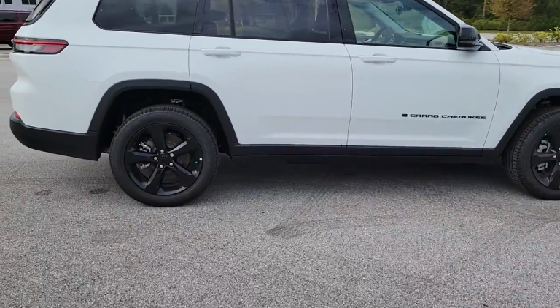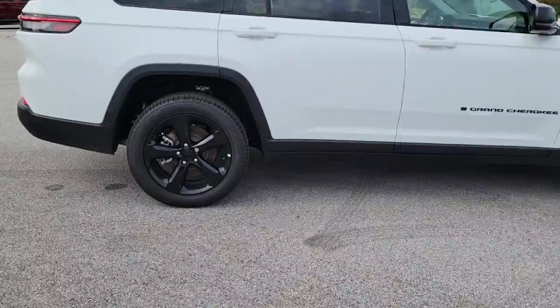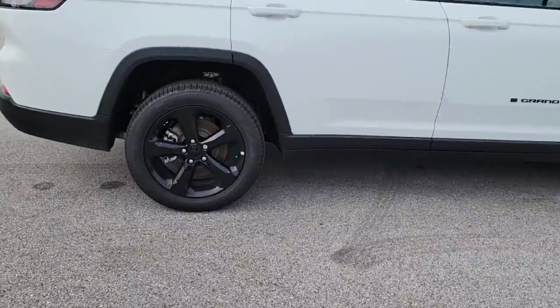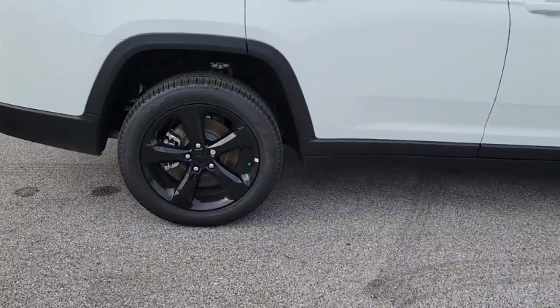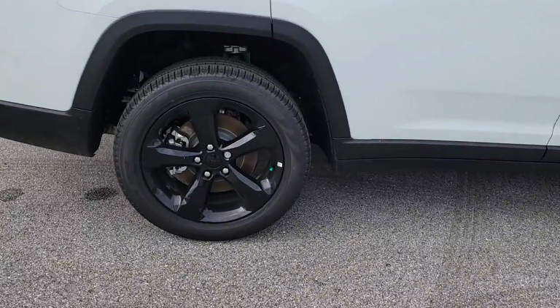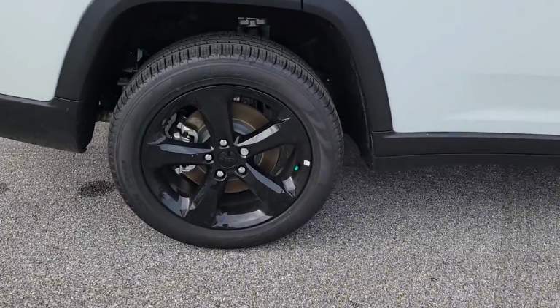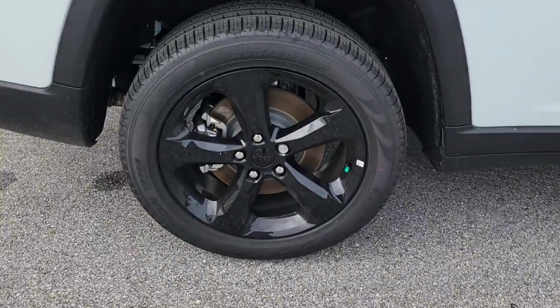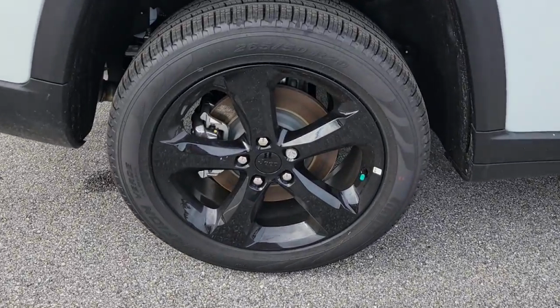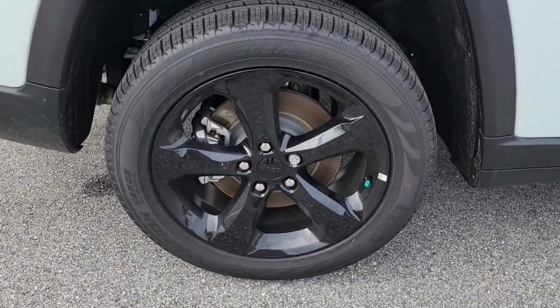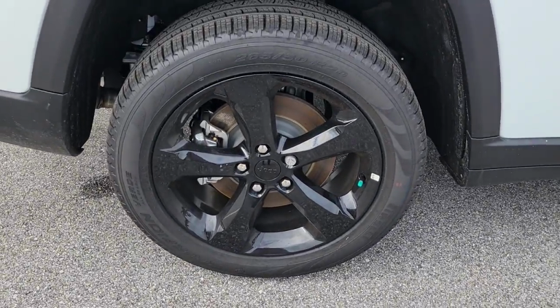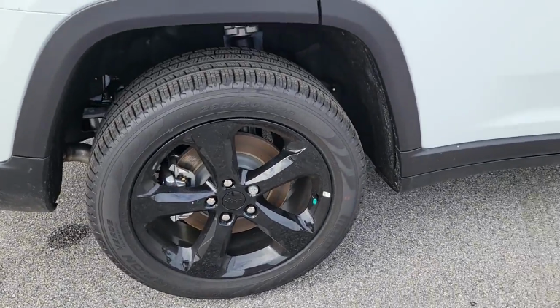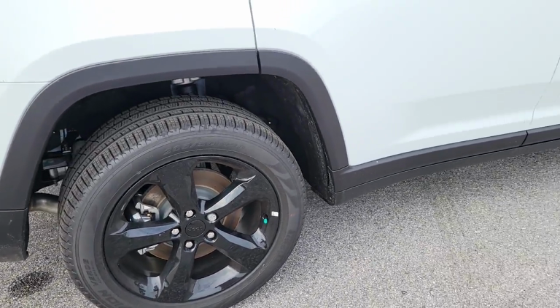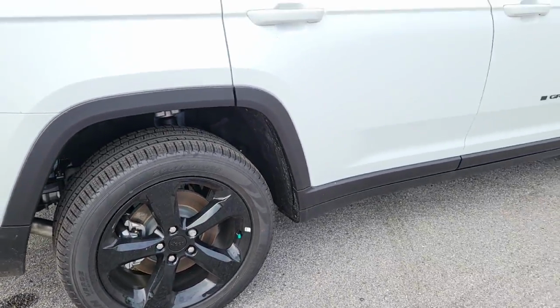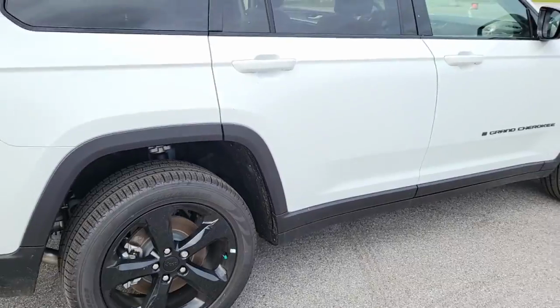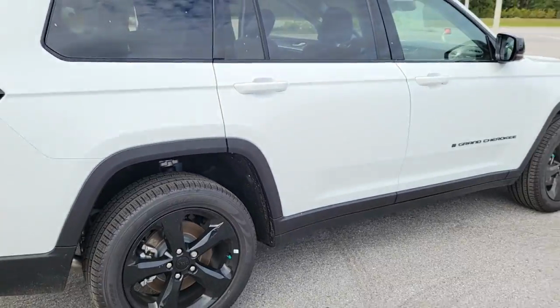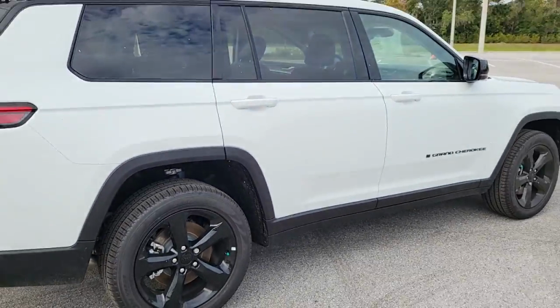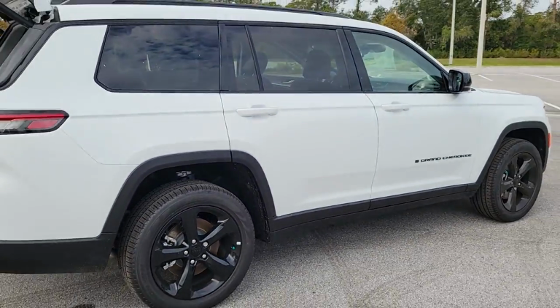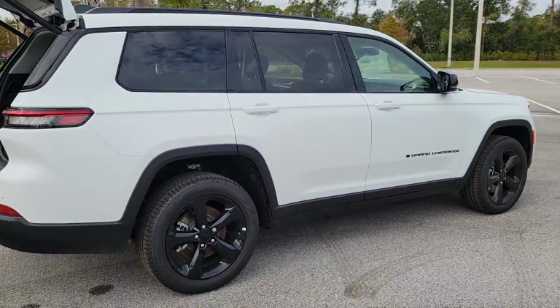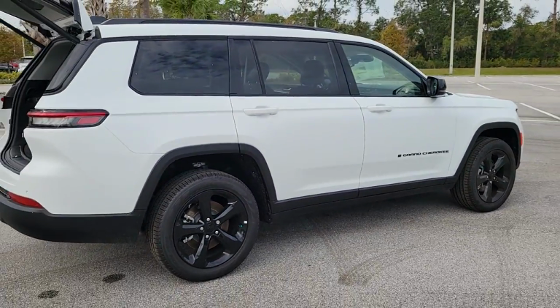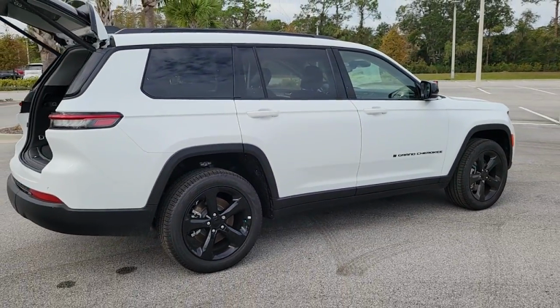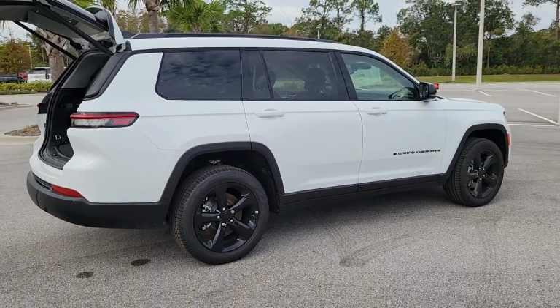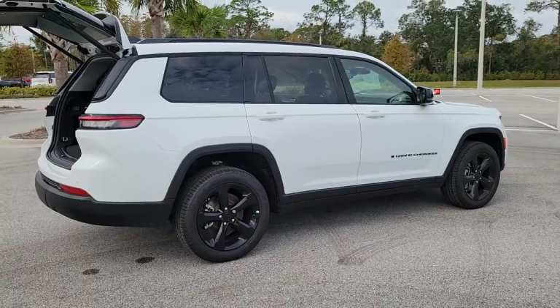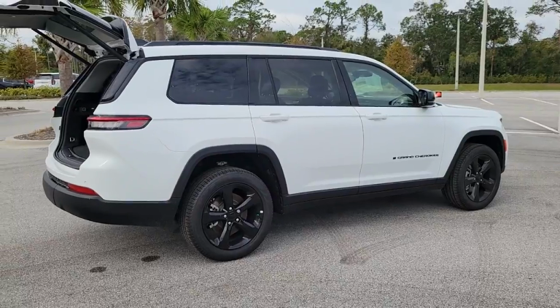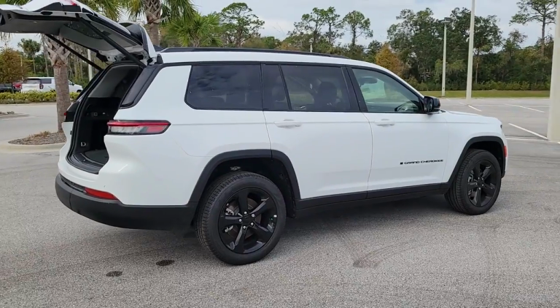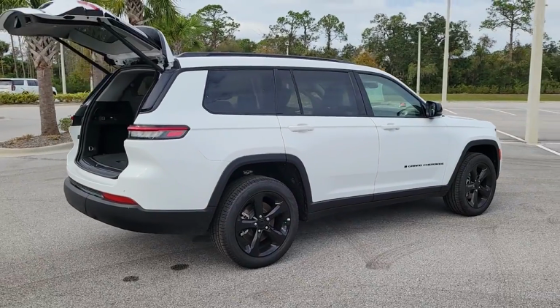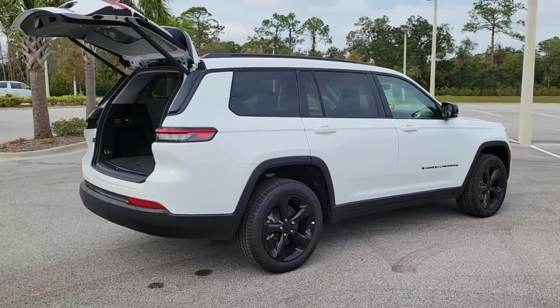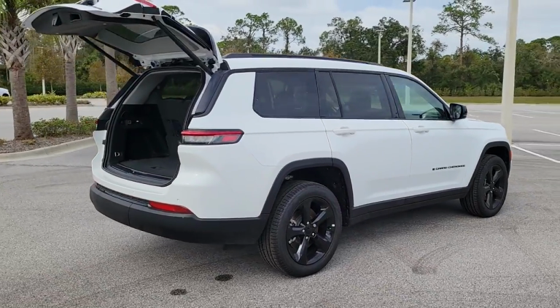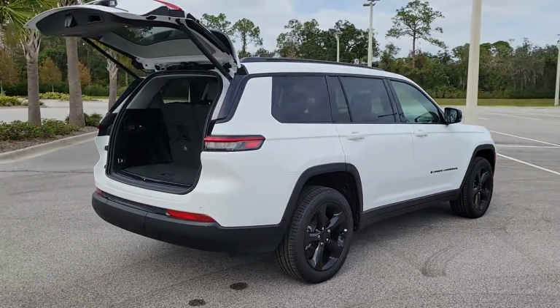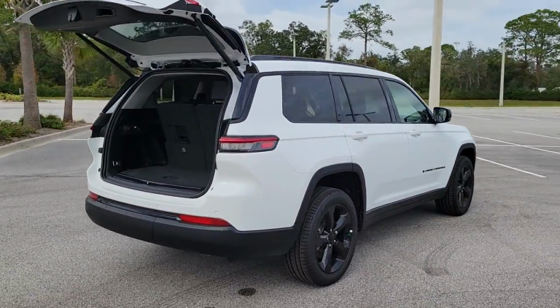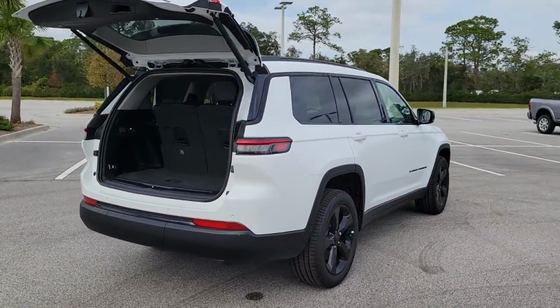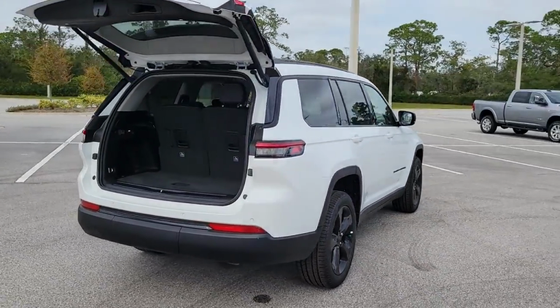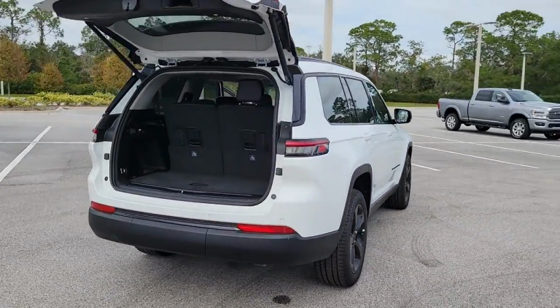Keyless entry, navigation system, V6 cylinder engine, fog lamps, remote engine start, woodgrain interior trim, satellite radio, premium sound system, heated mirrors, power liftgate.